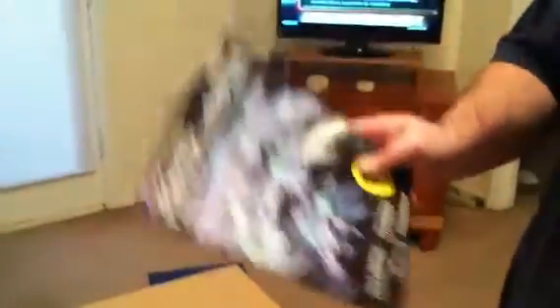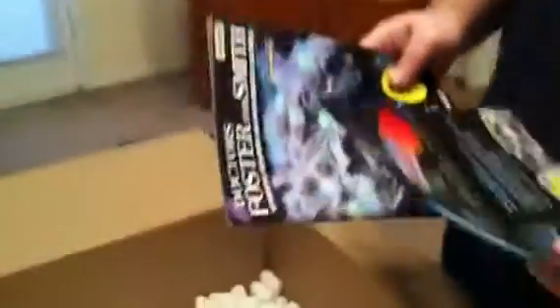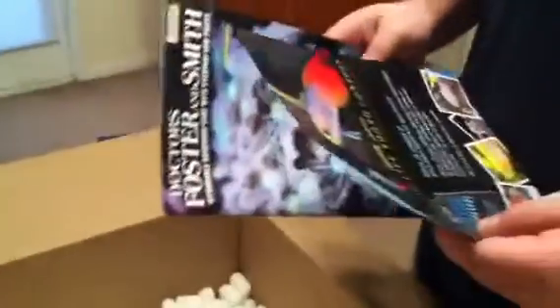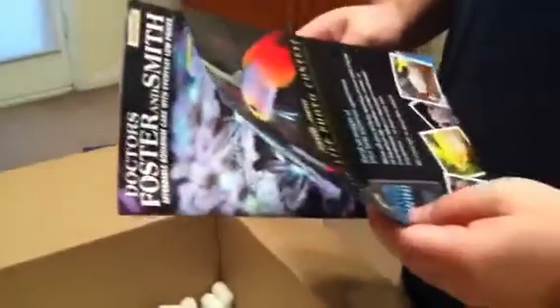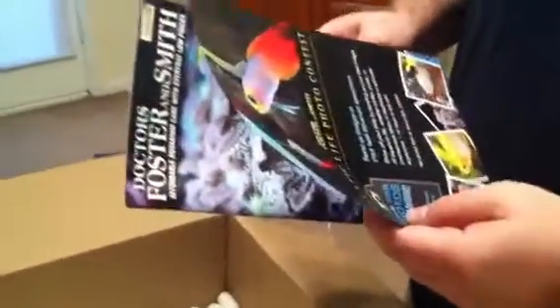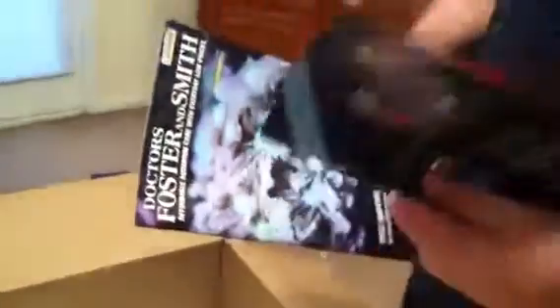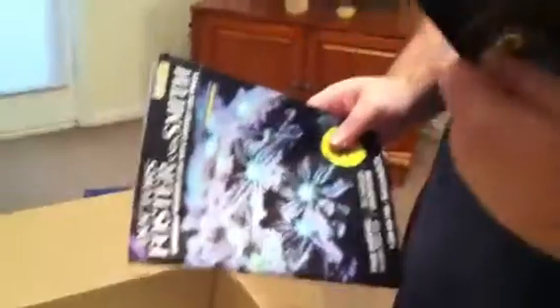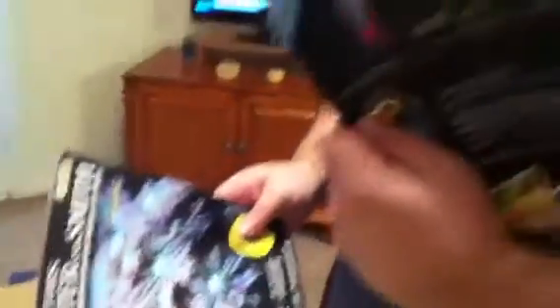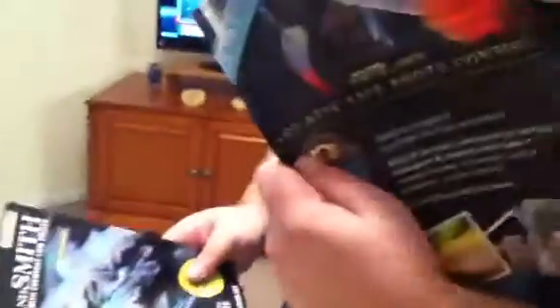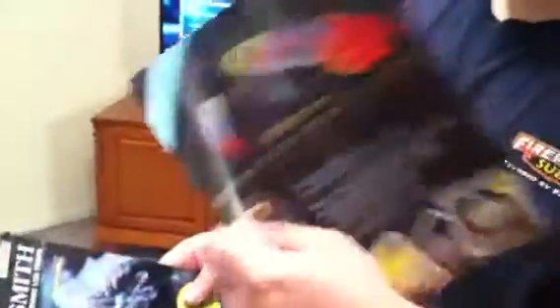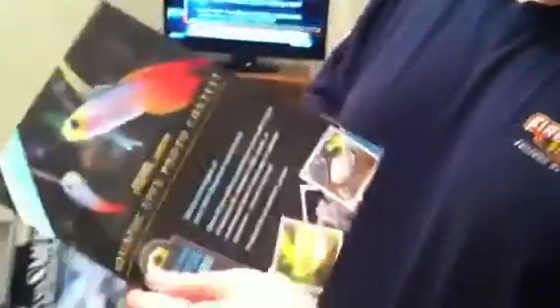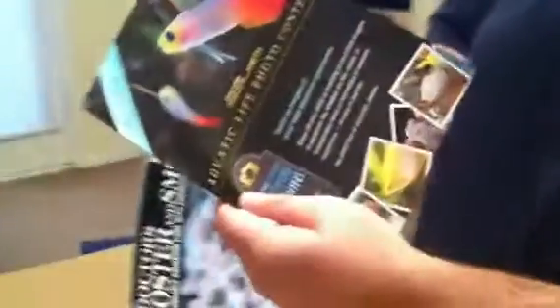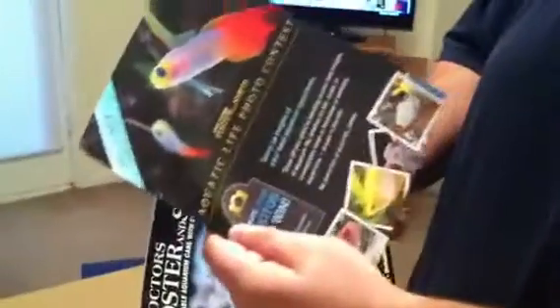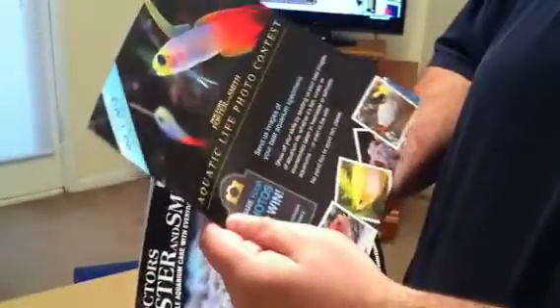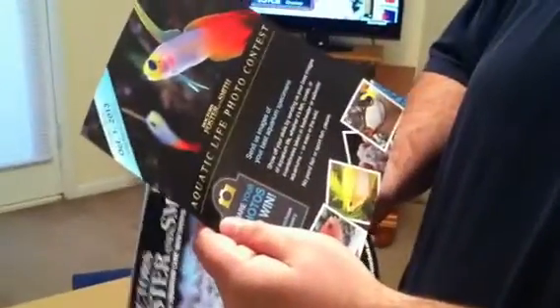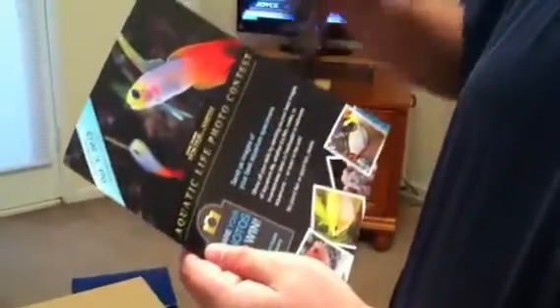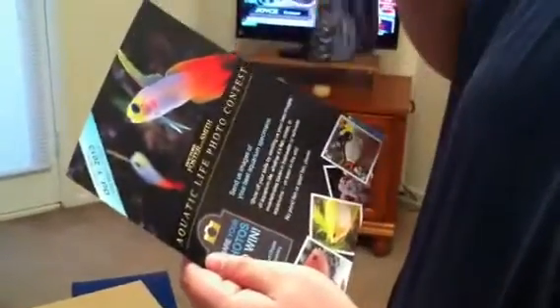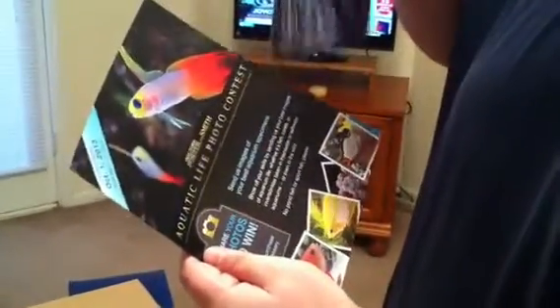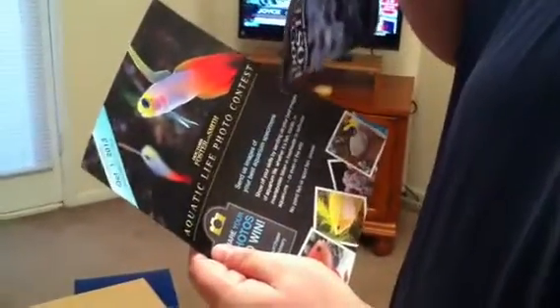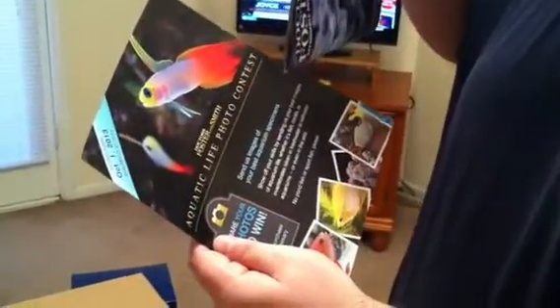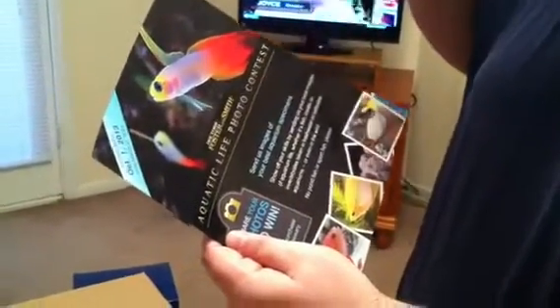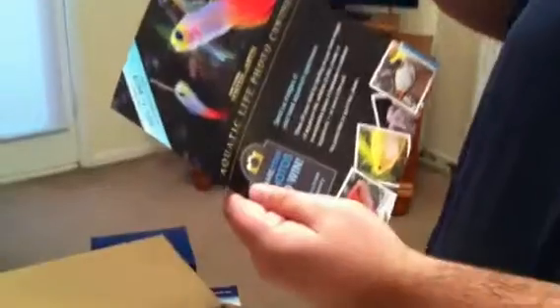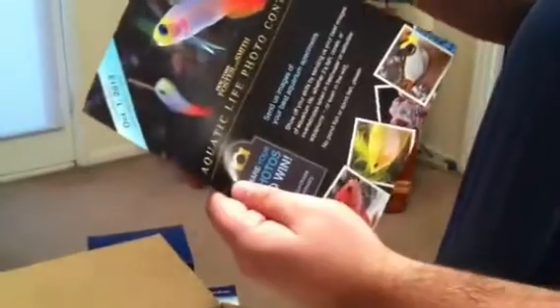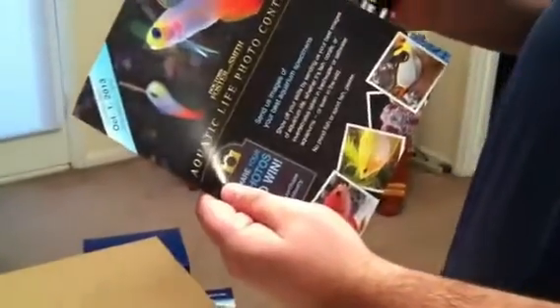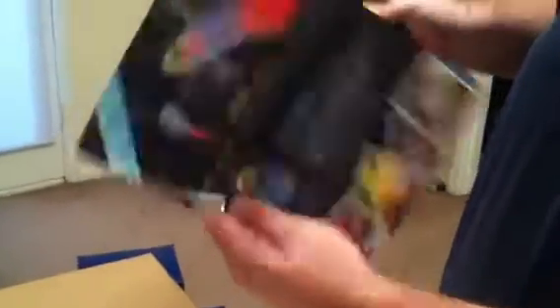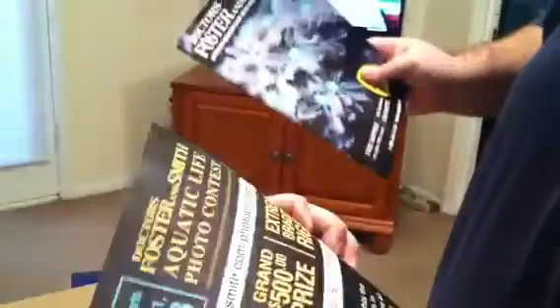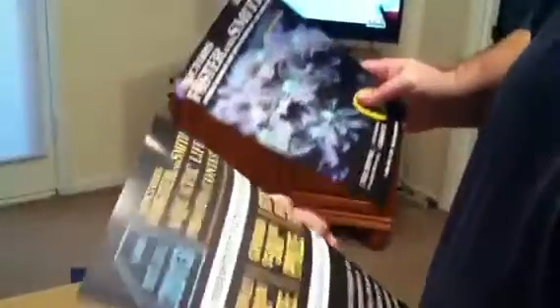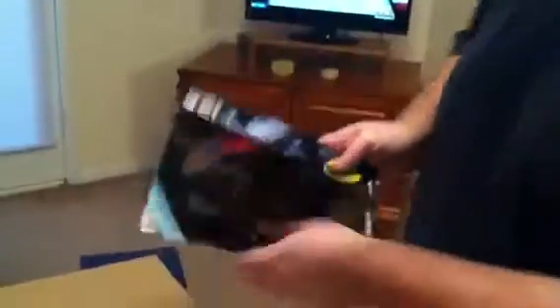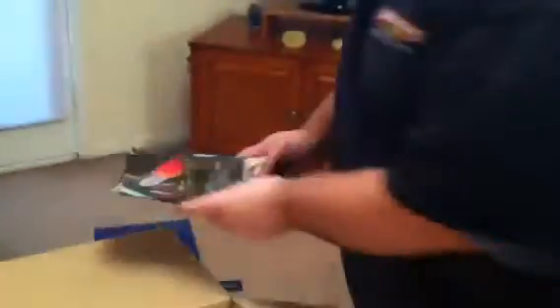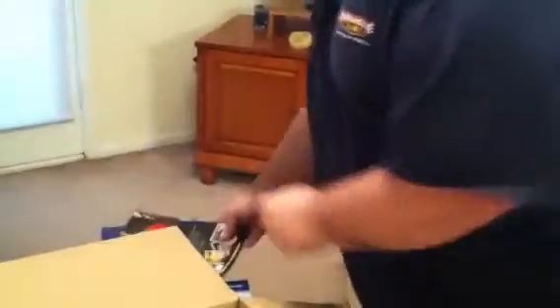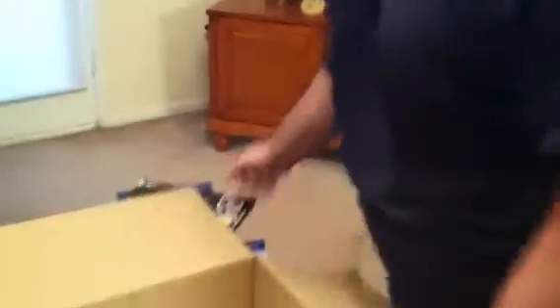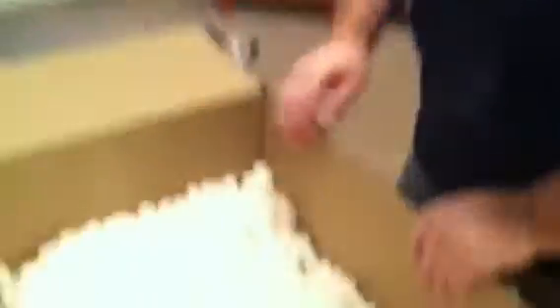They sent me another magazine, and an entry form for the Aquatic Life Photo Contest. That's pretty cool.